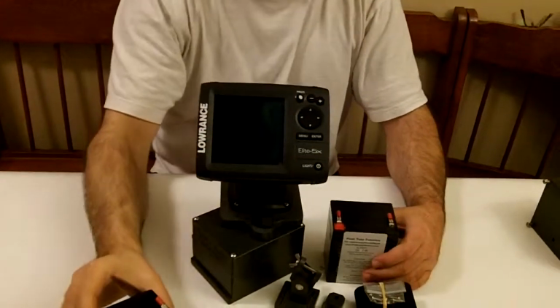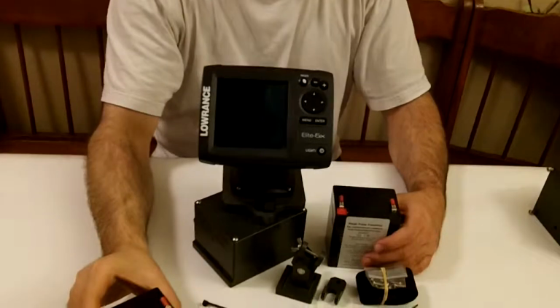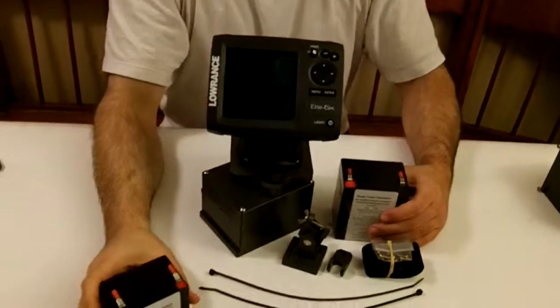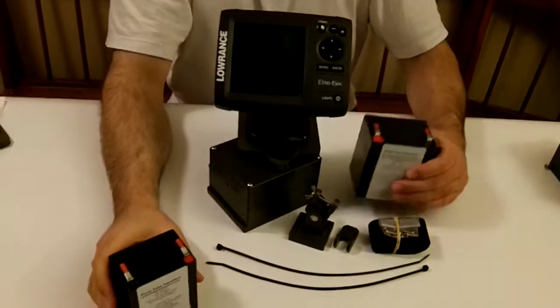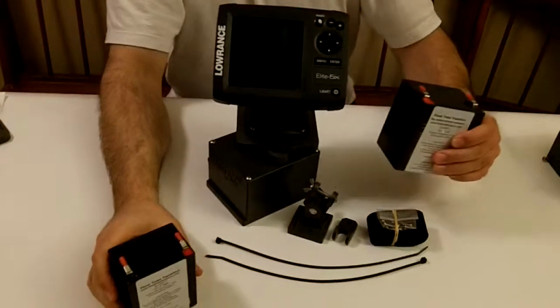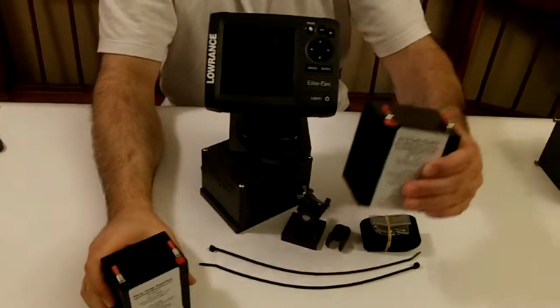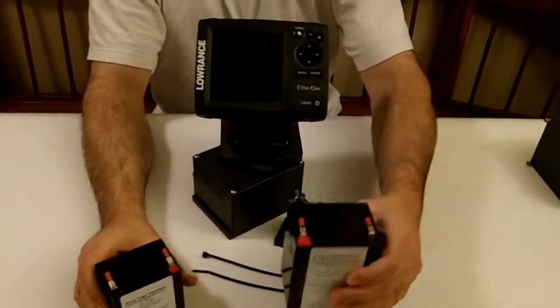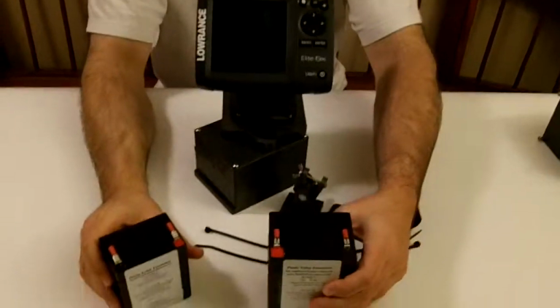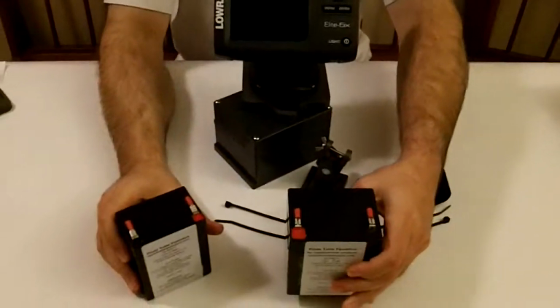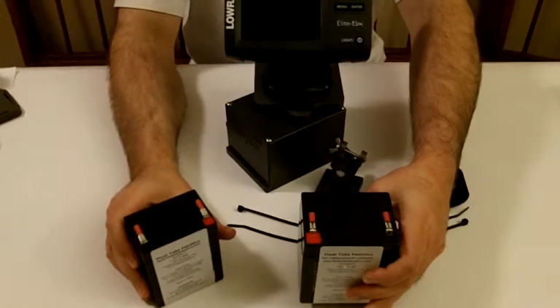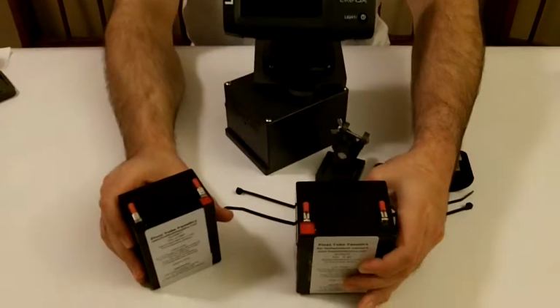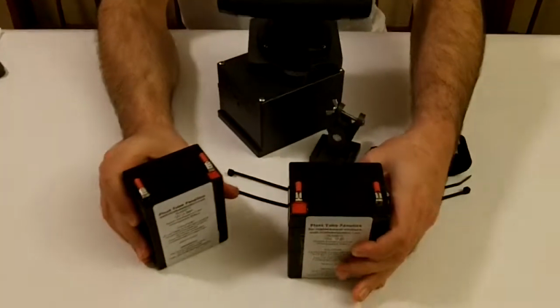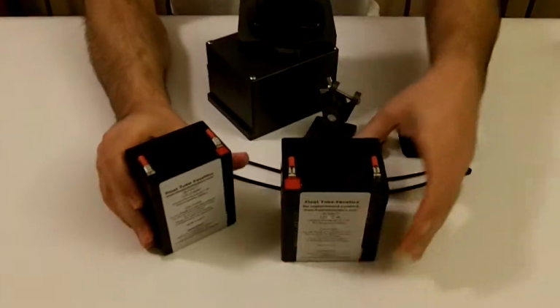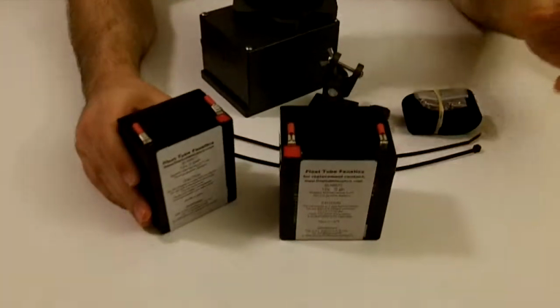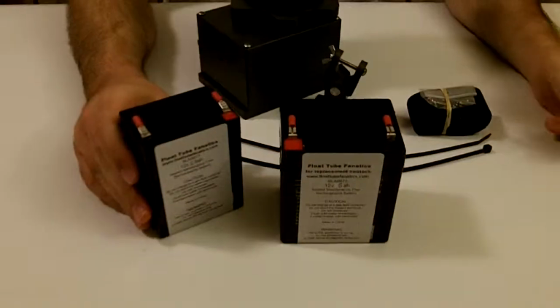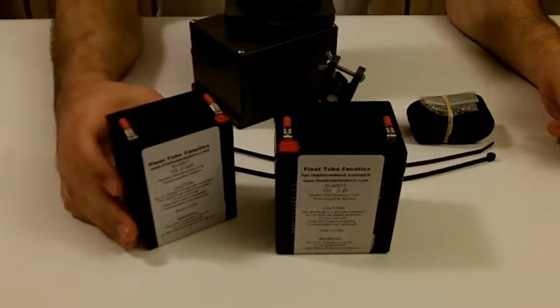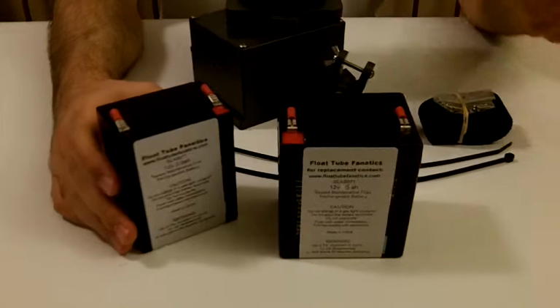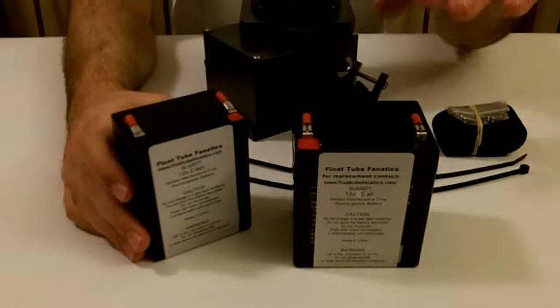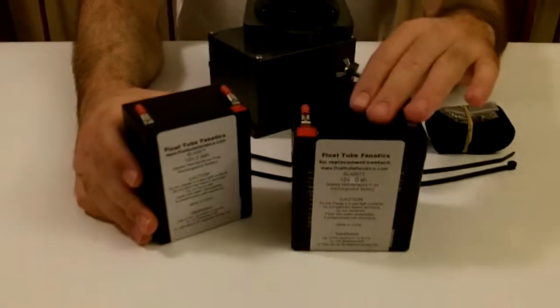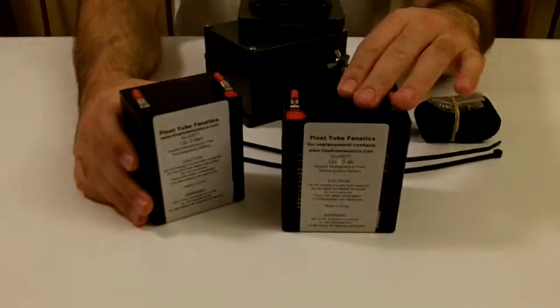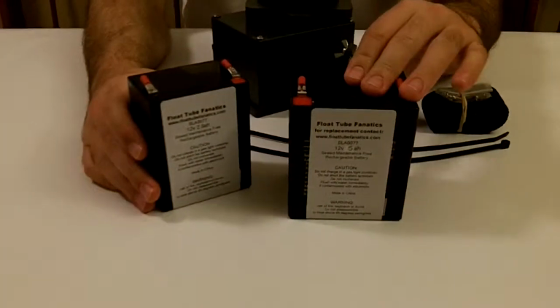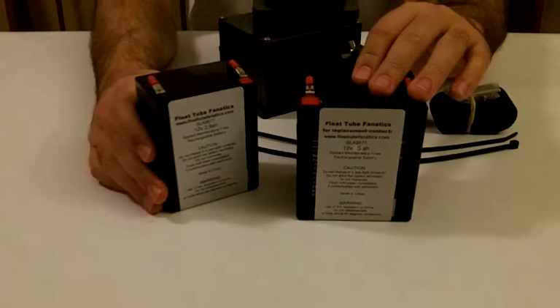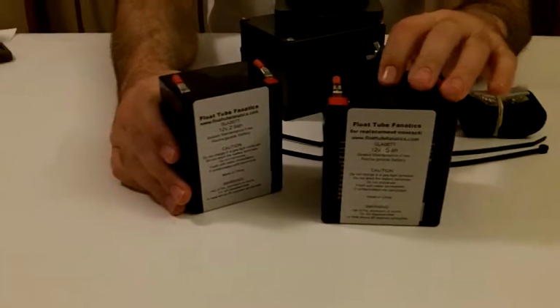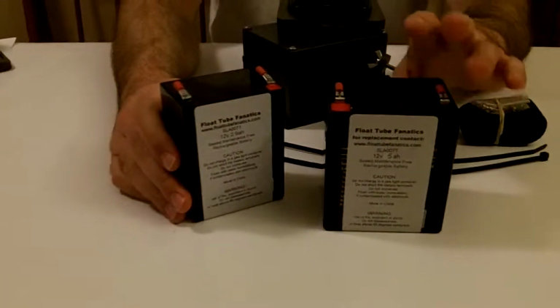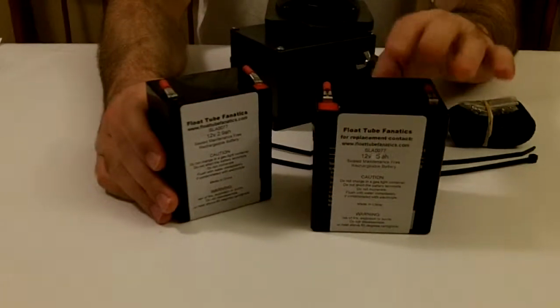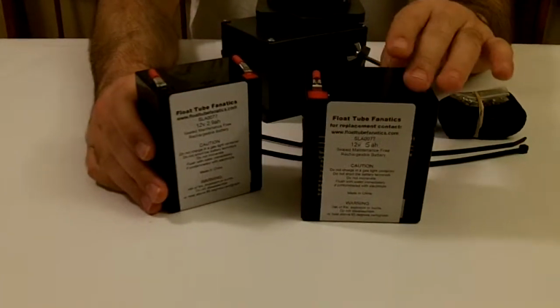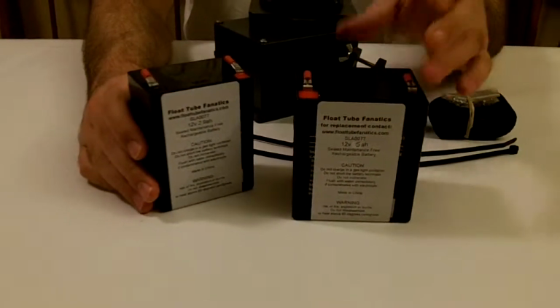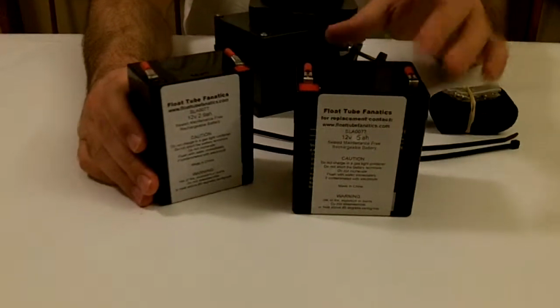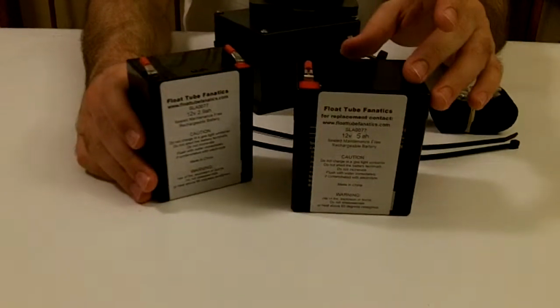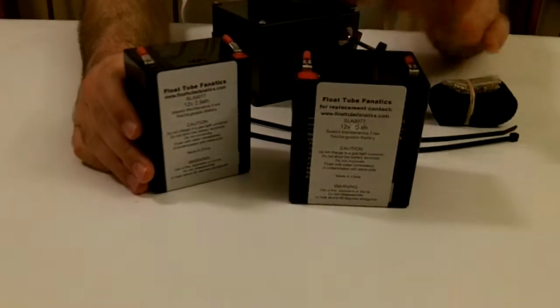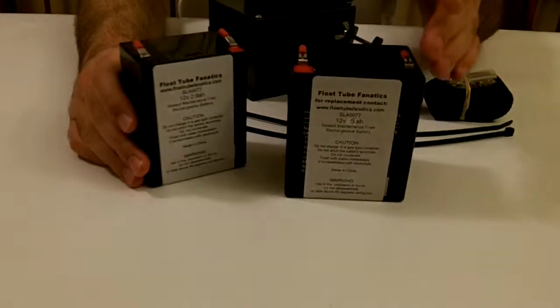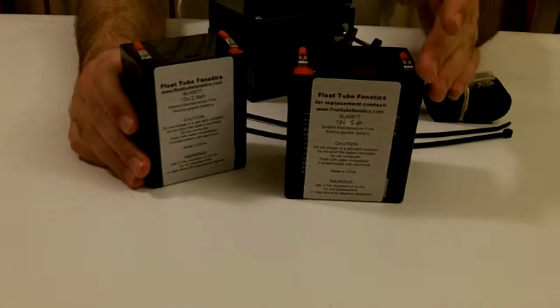The 5 amp hour extends that range — this is about 2.1 amp hours longer in terms of more capacity with this particular battery.